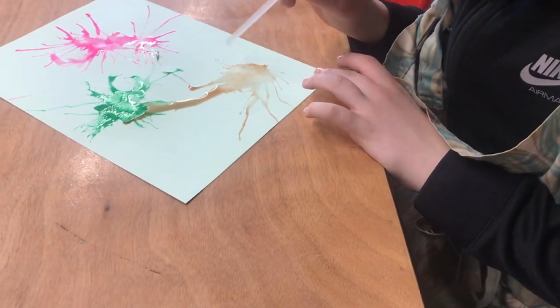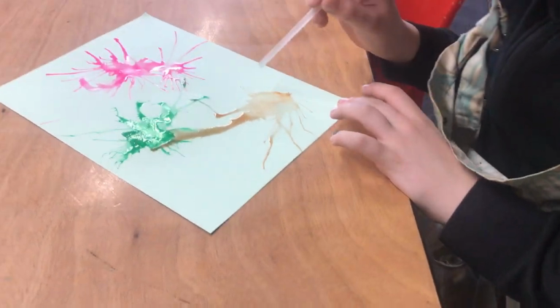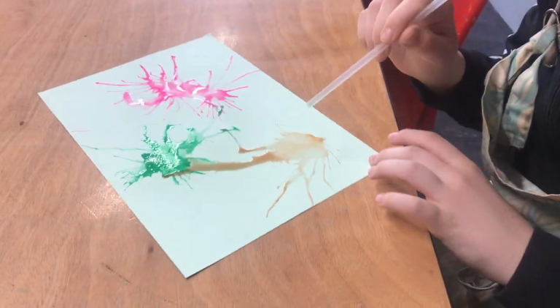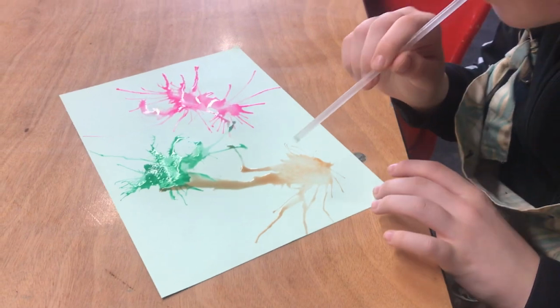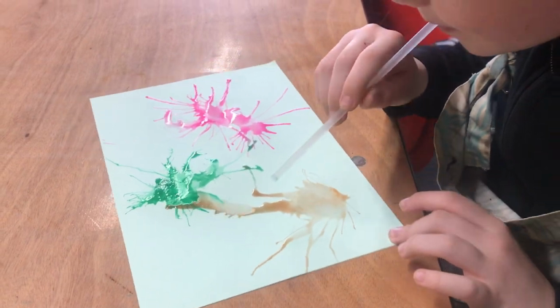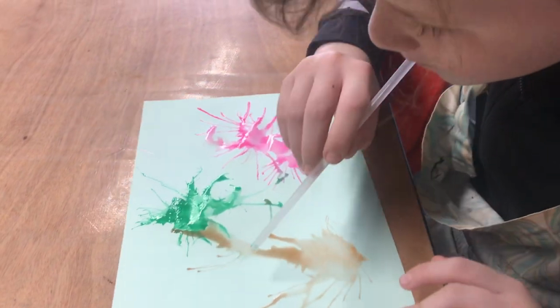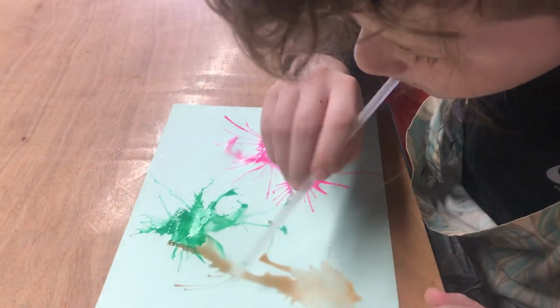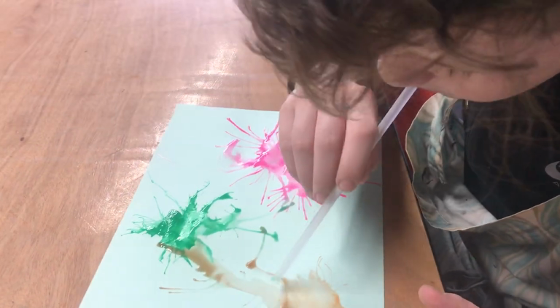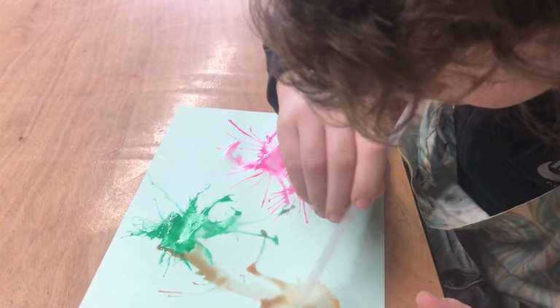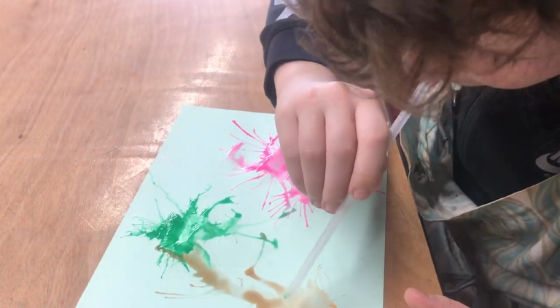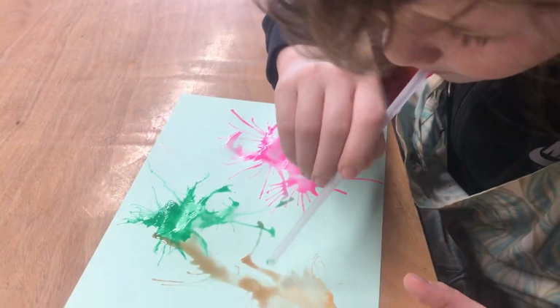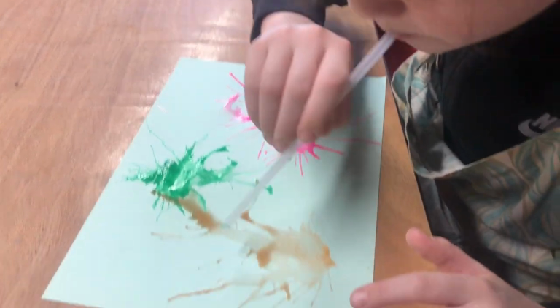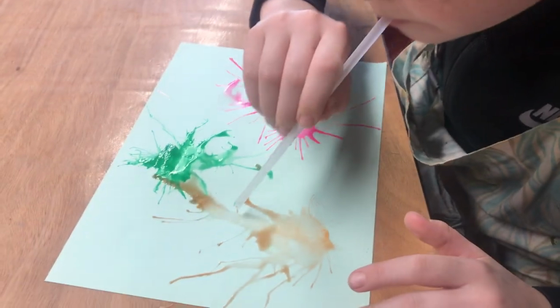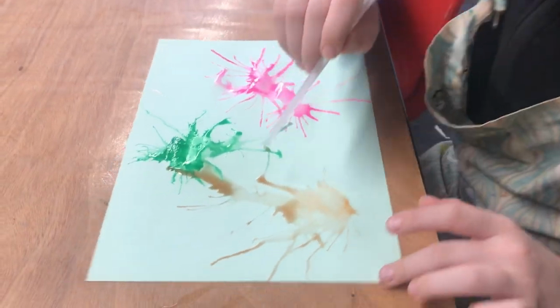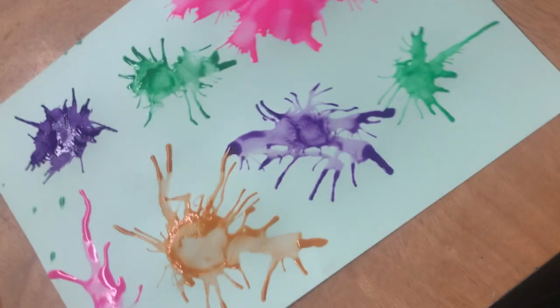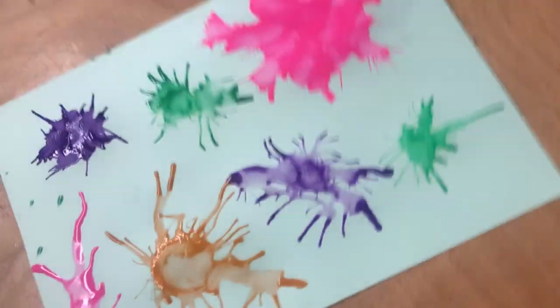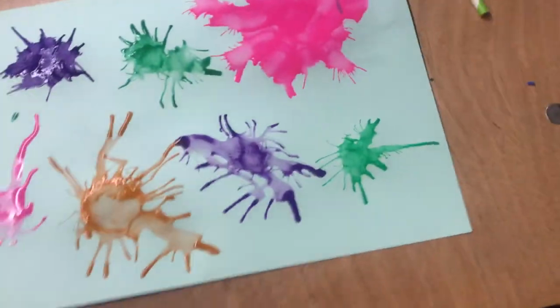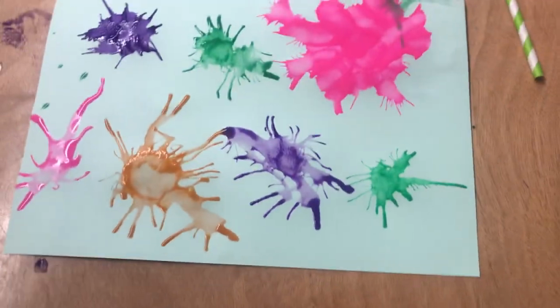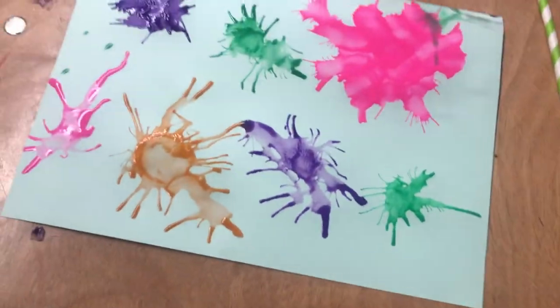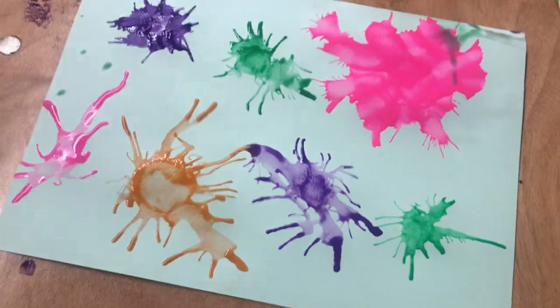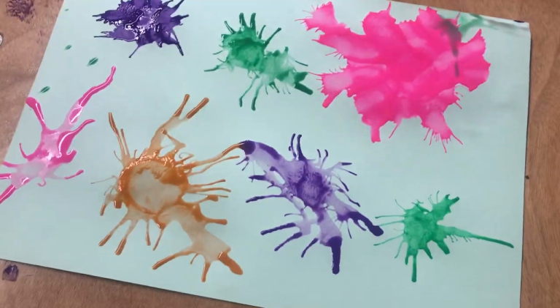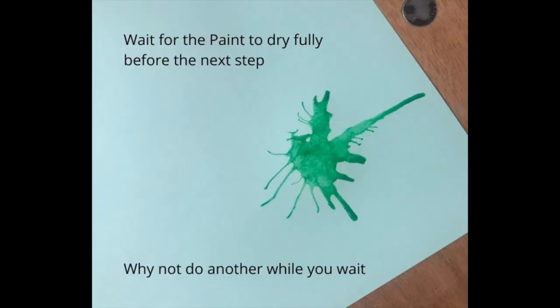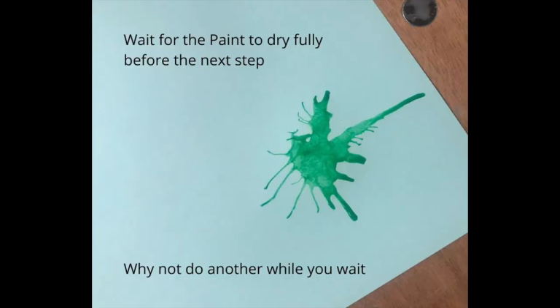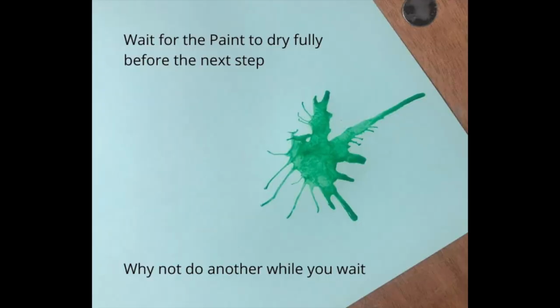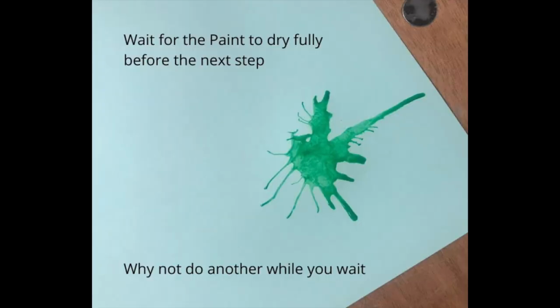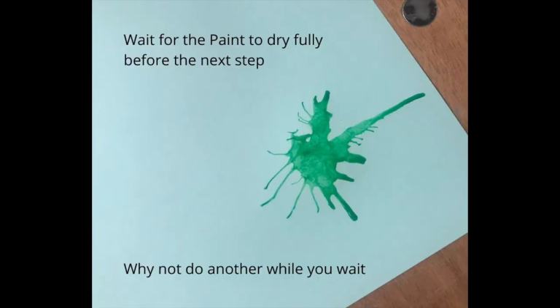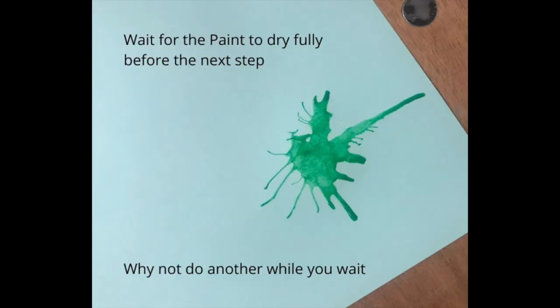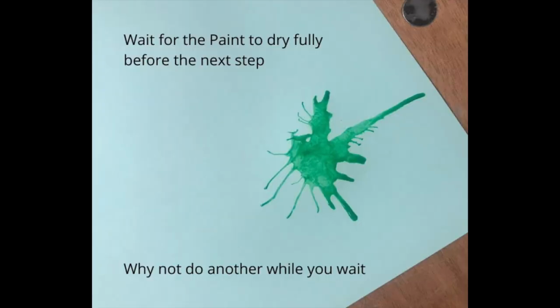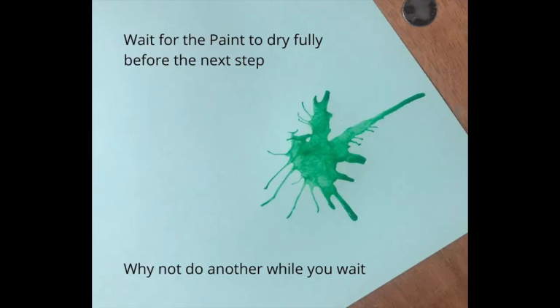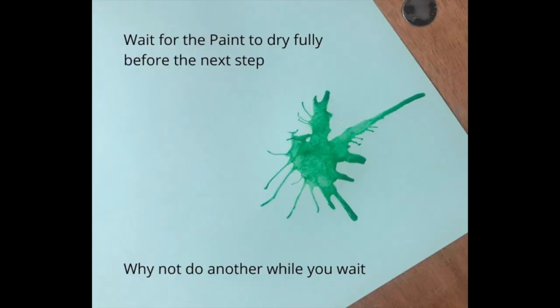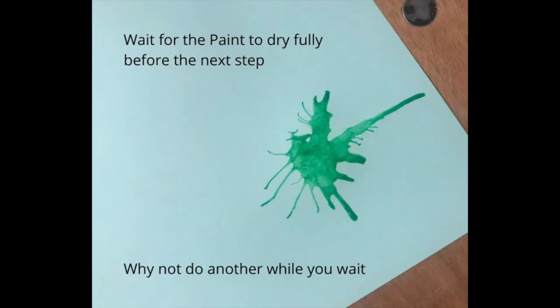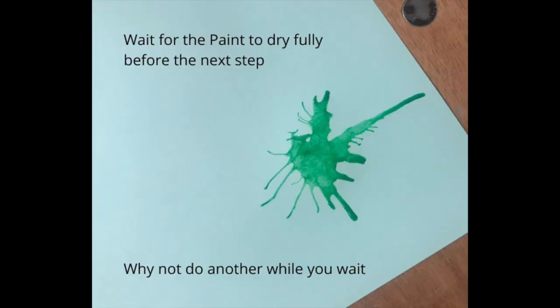Once you're finished painting all your viruses, you need to let it dry before we do the next step. We put it on a radiator and it was very quick. Or you could do another painting while you wait.